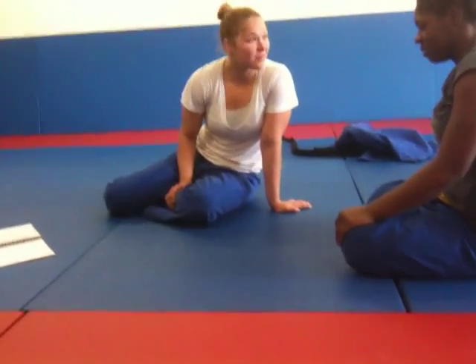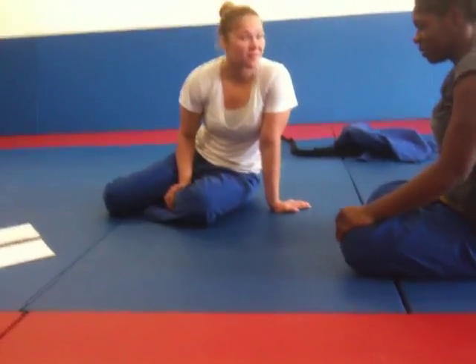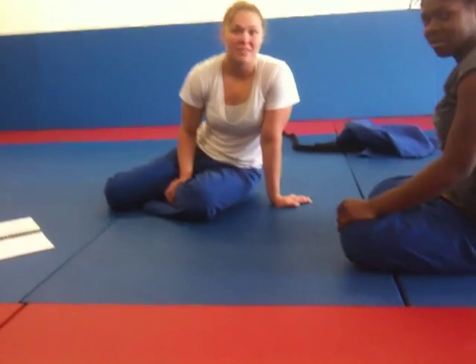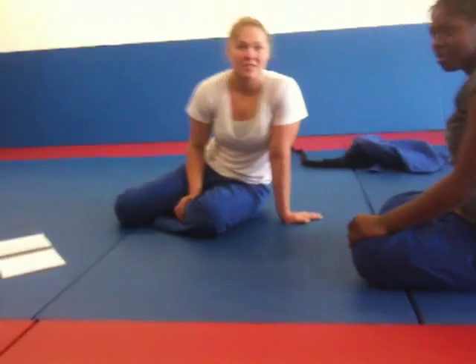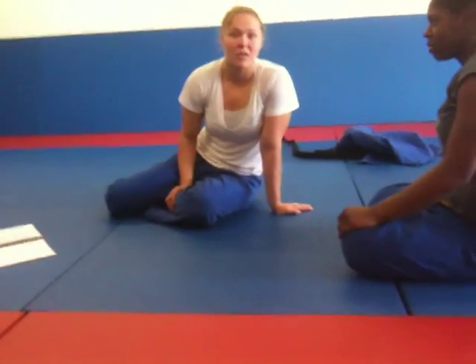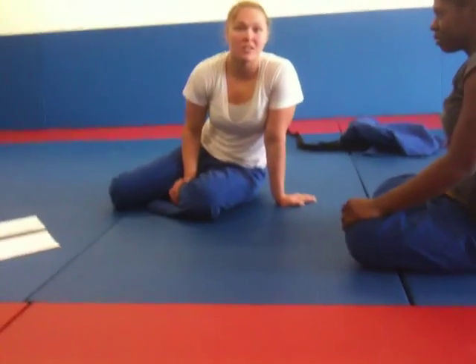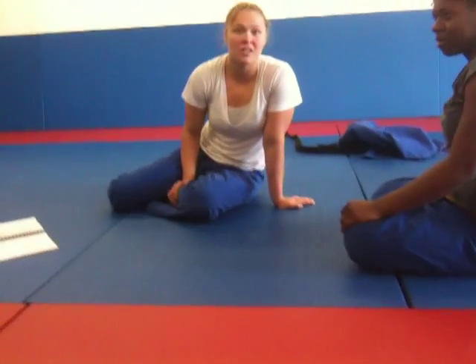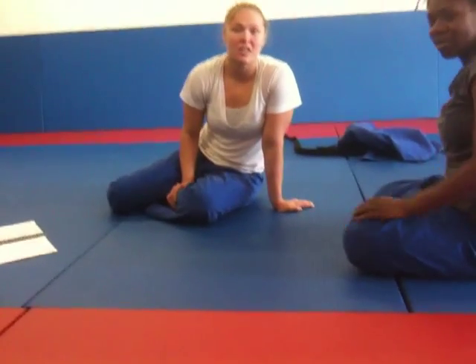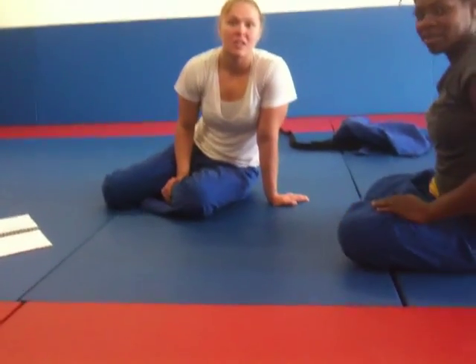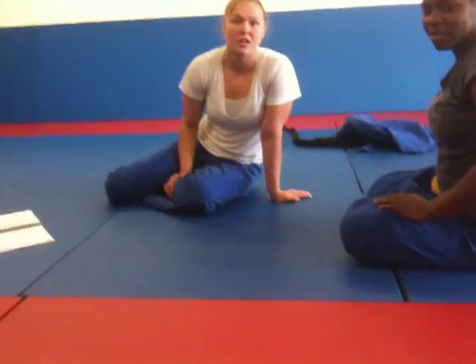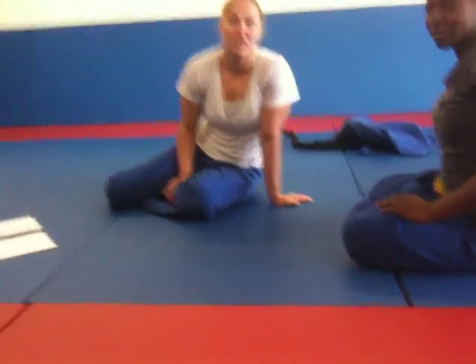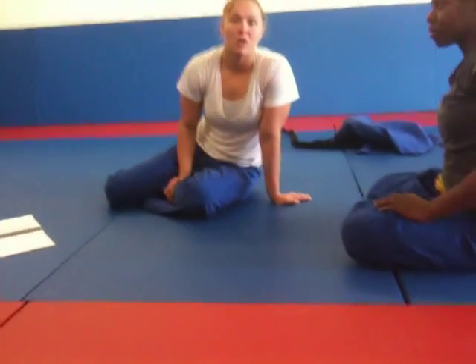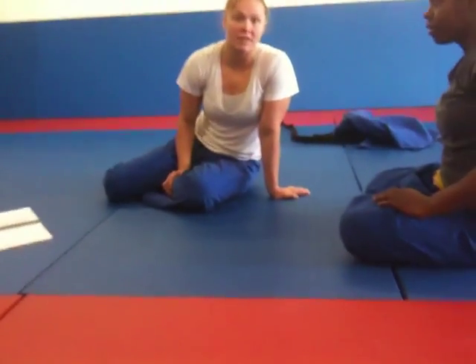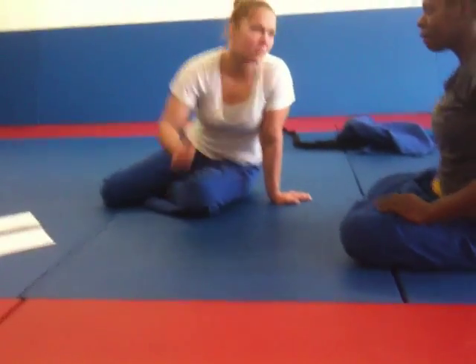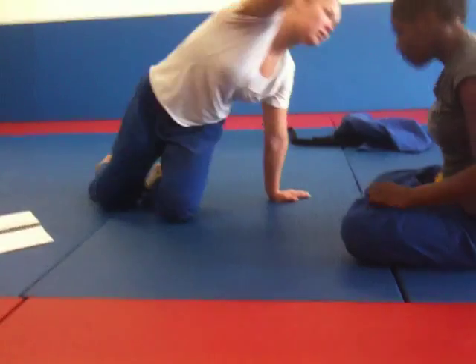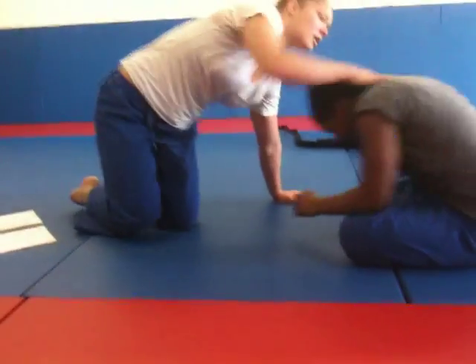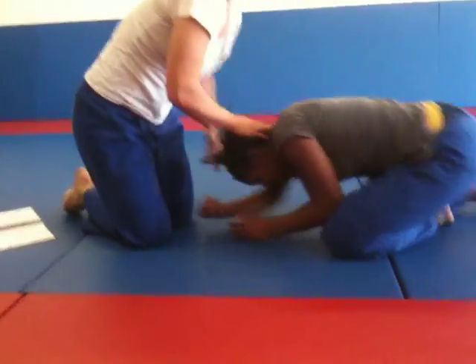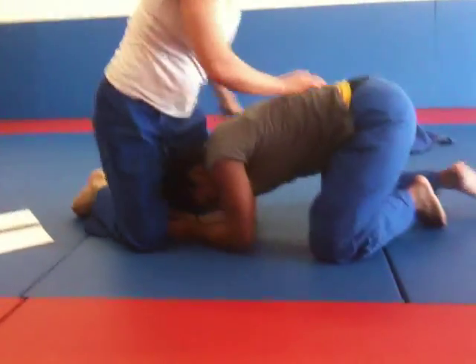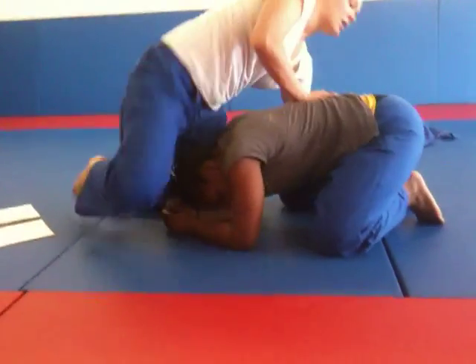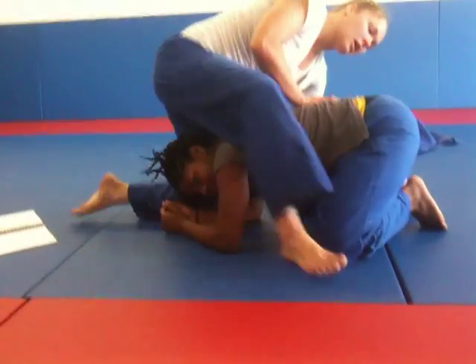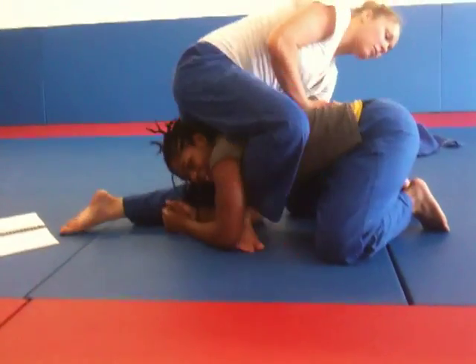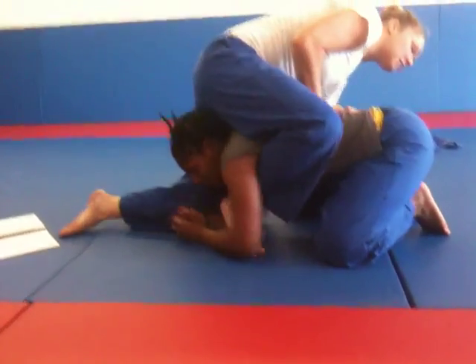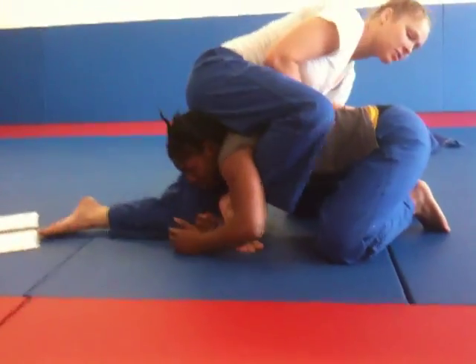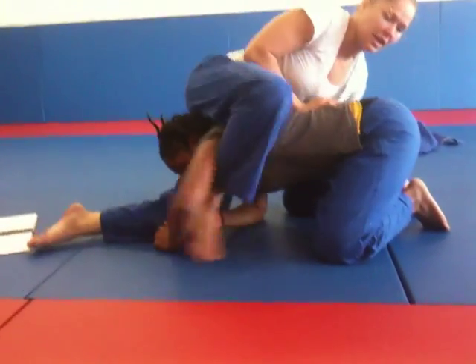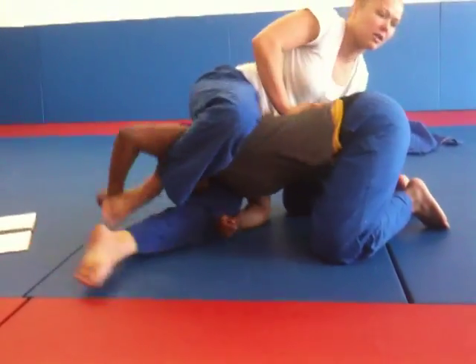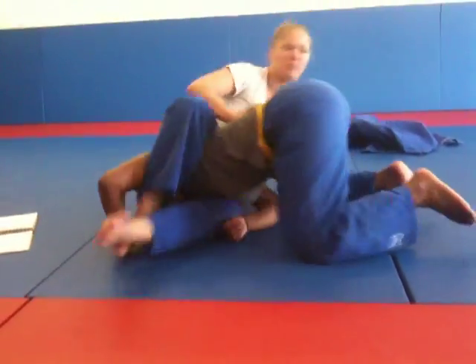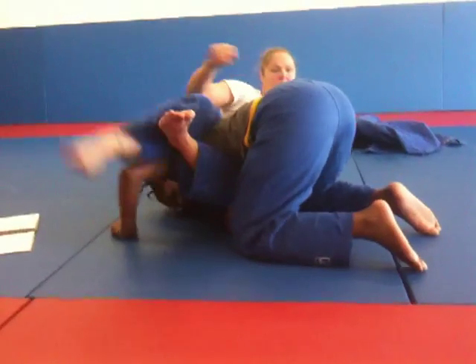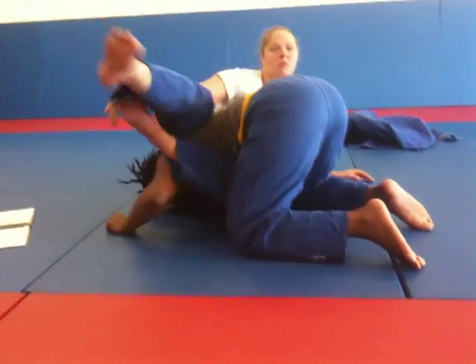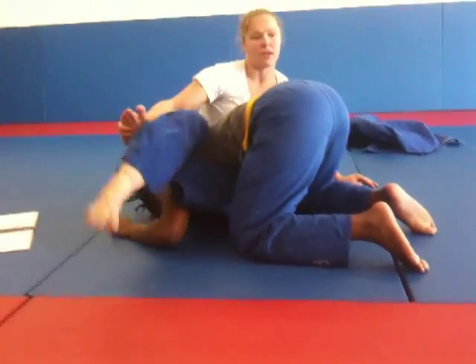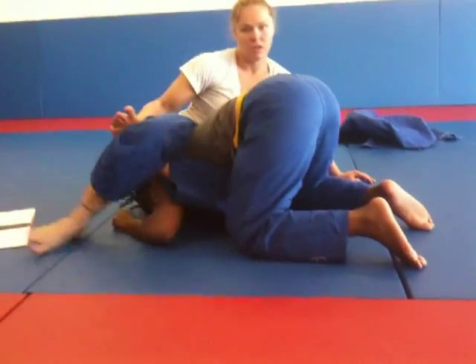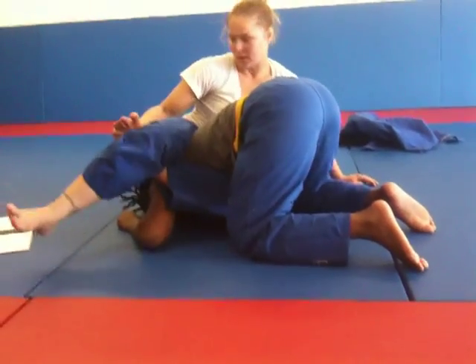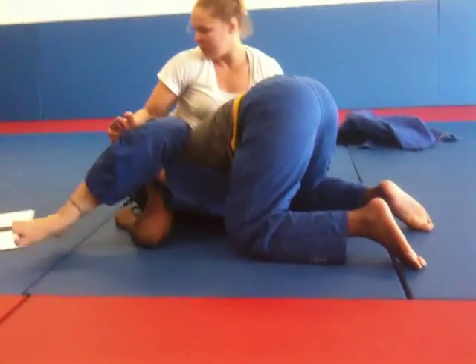What if he can't get the arm for the Kimura? If I can't get the arm... I mean, this is an option that's there. It's not always going to be there. Just be aware of it when it's available.